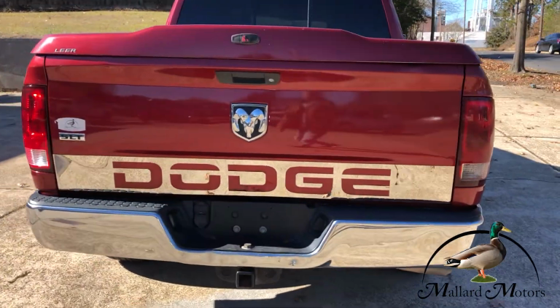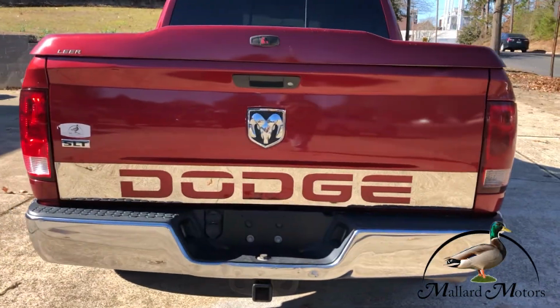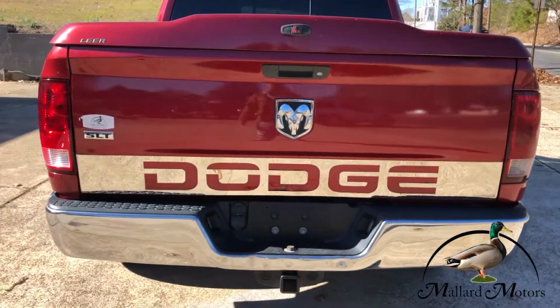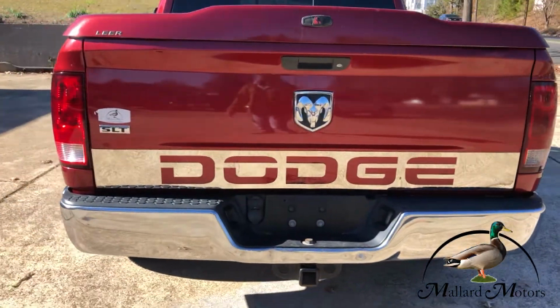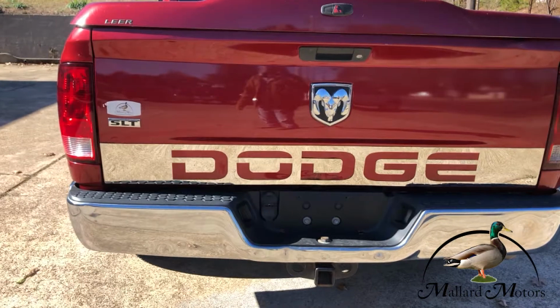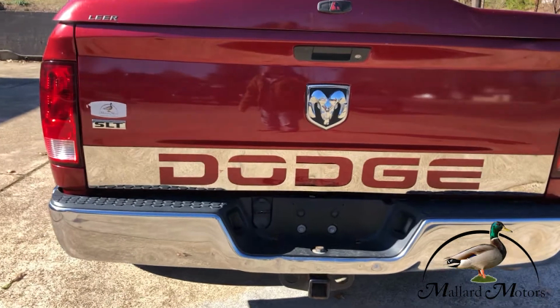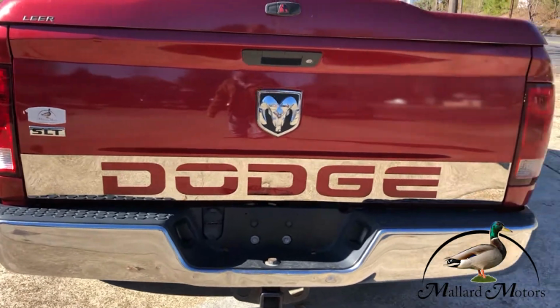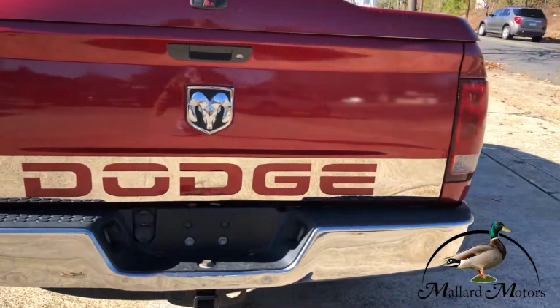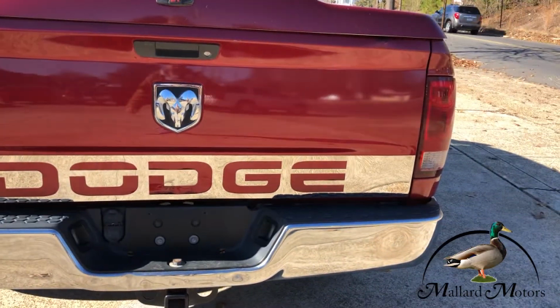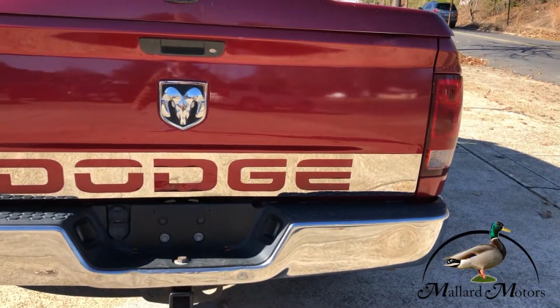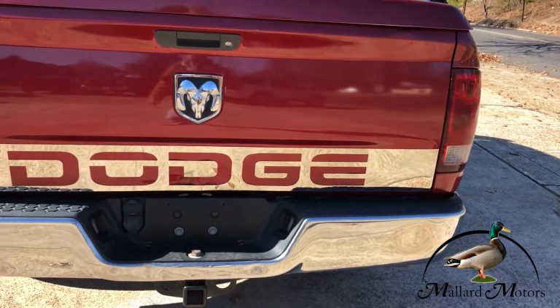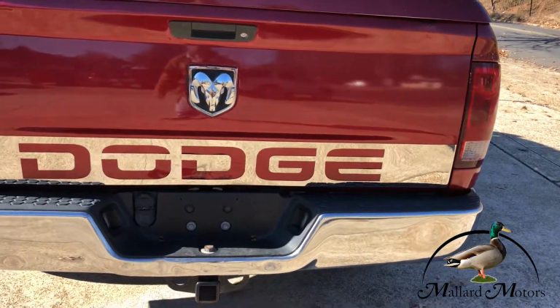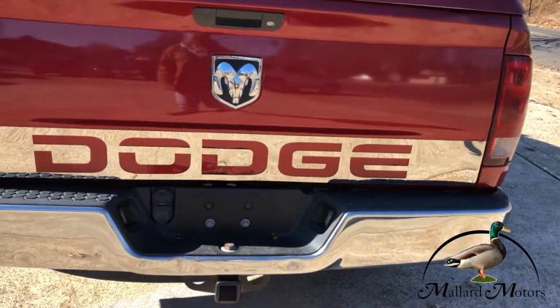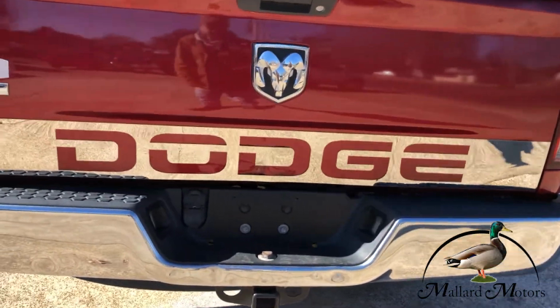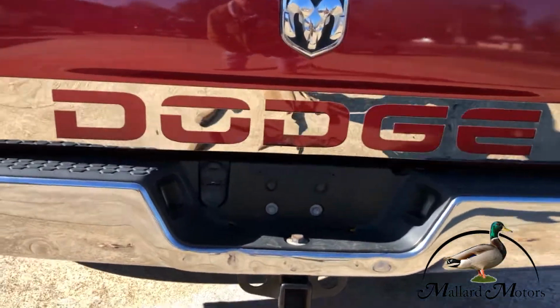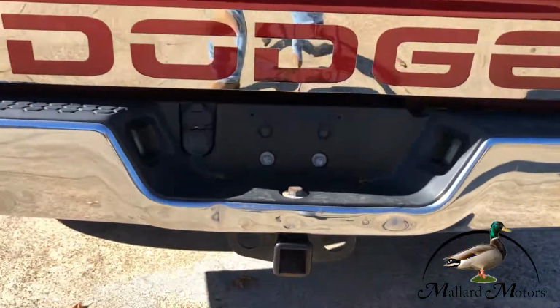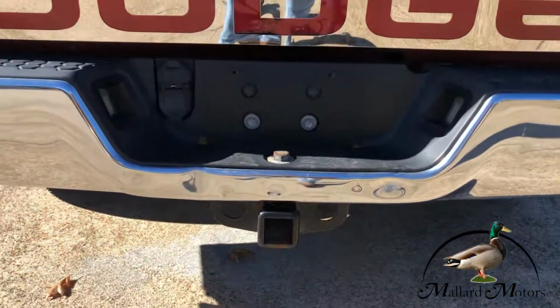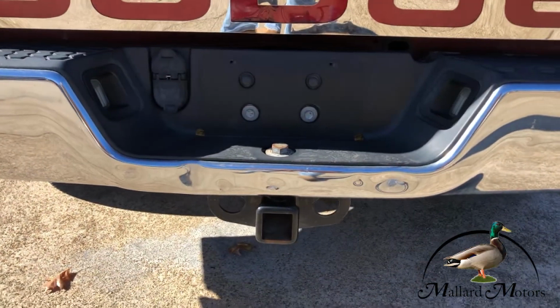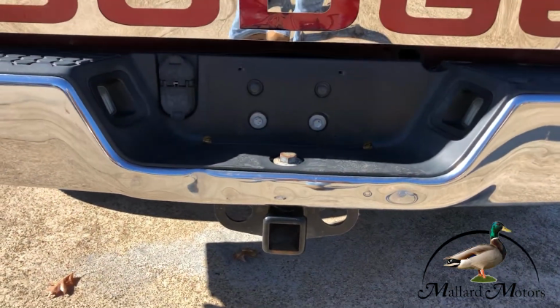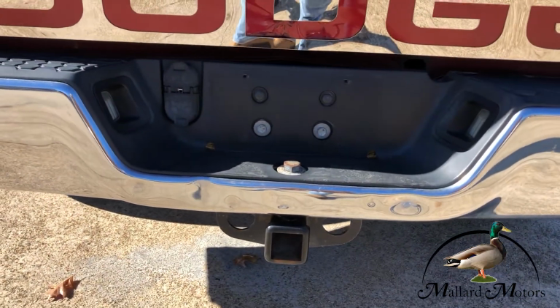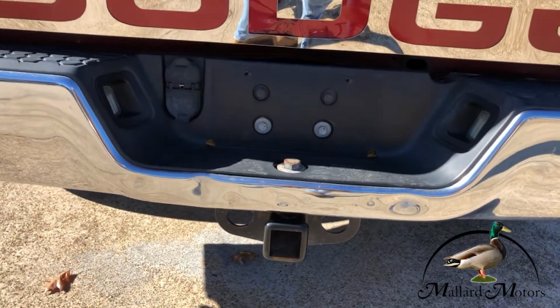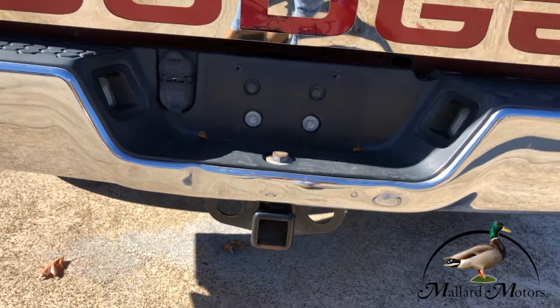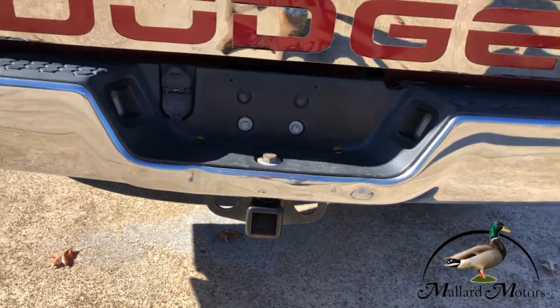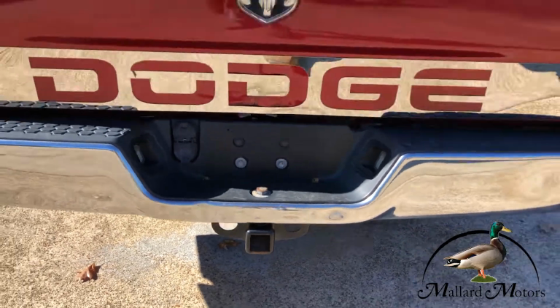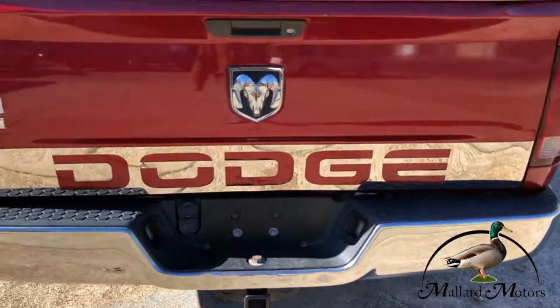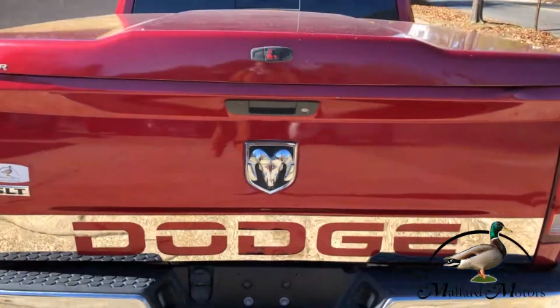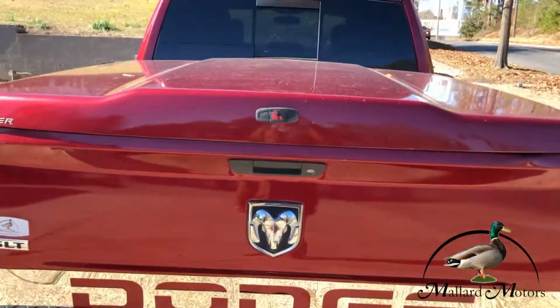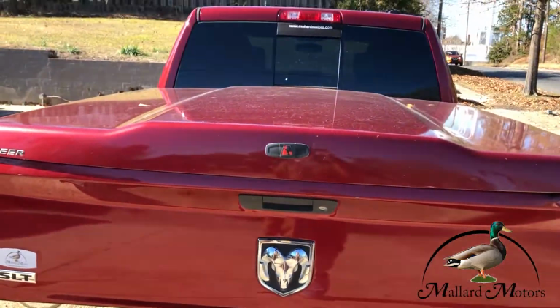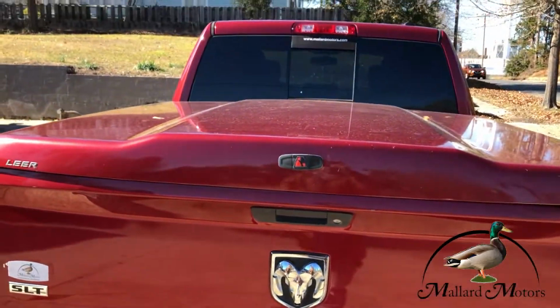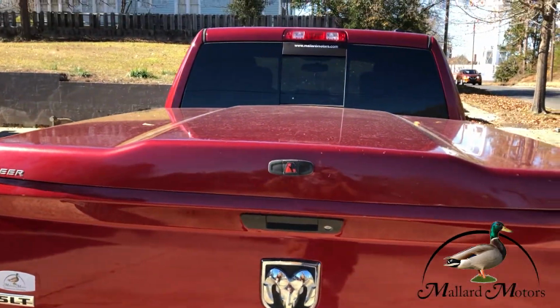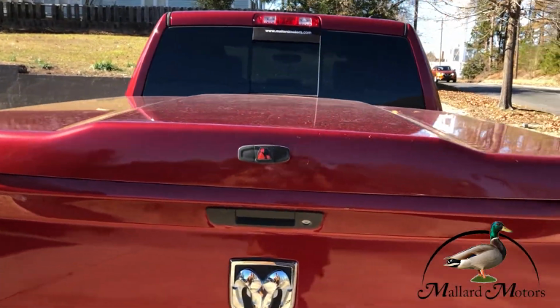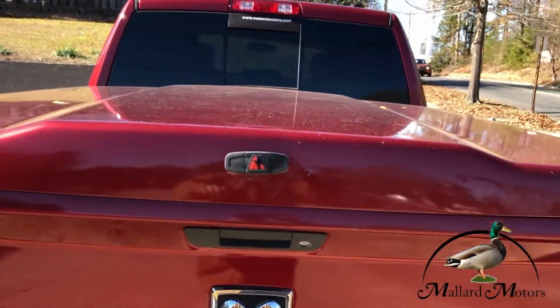Got a cool little Dodge emblem on the tailgate there. Towing setup, got a bed cover on it.